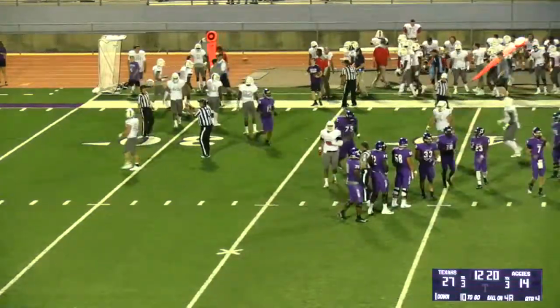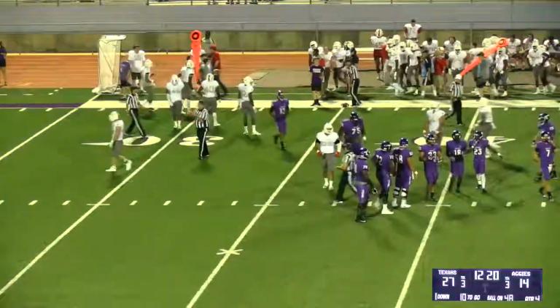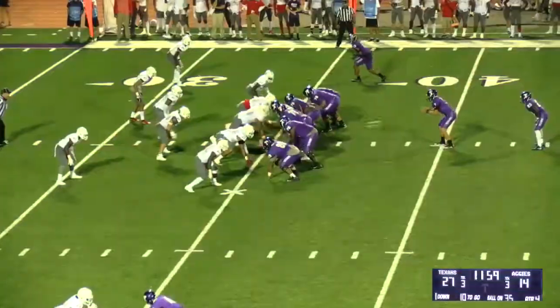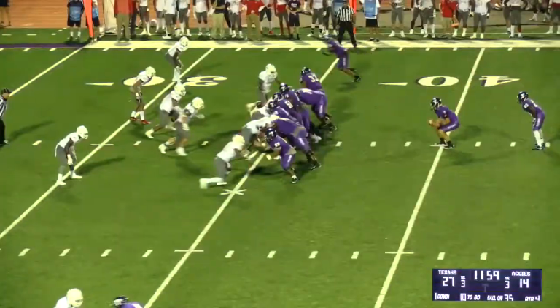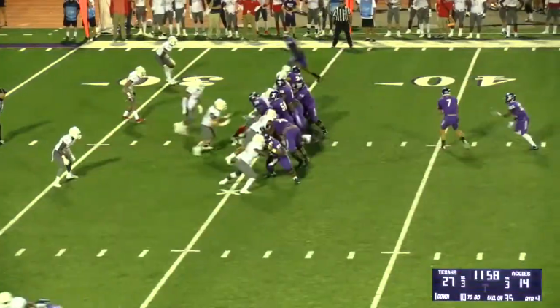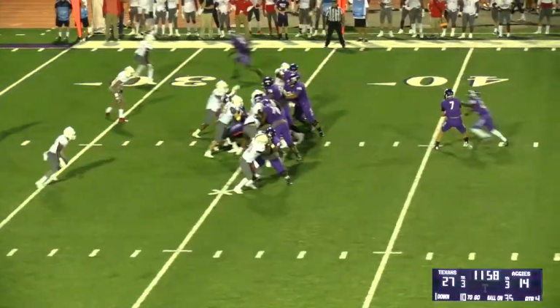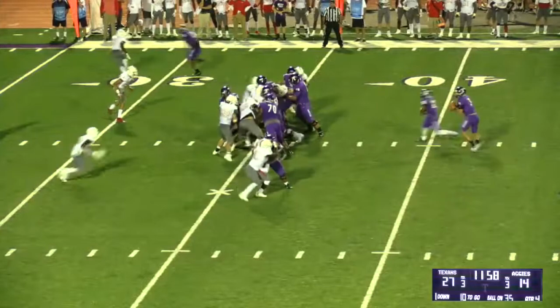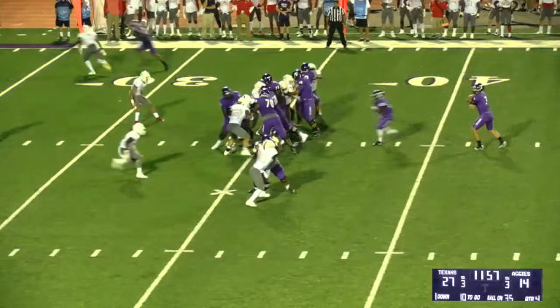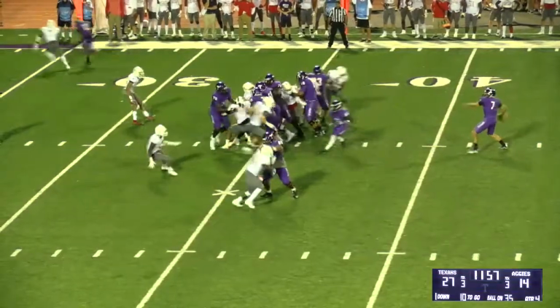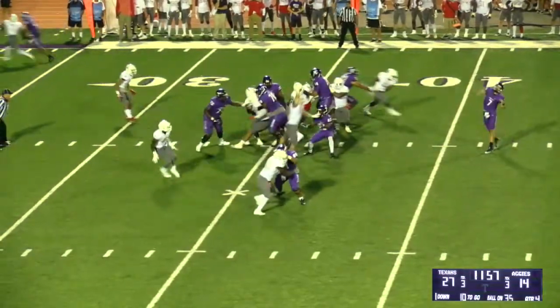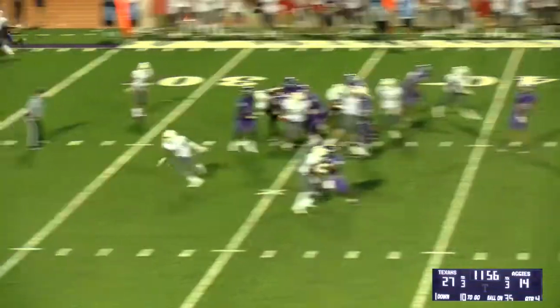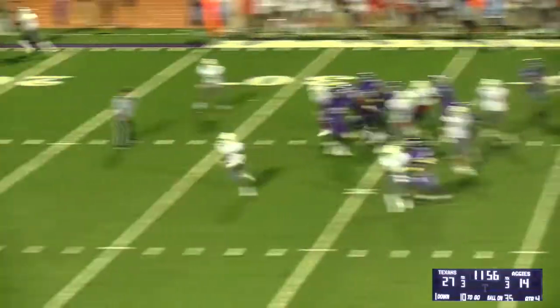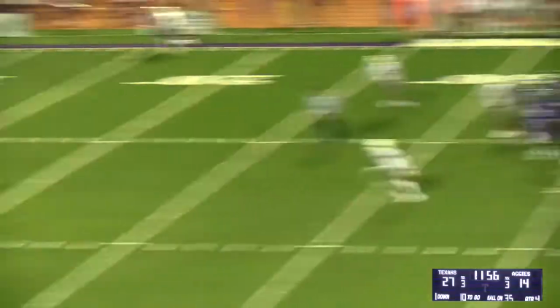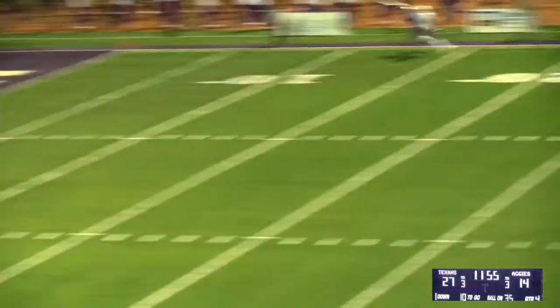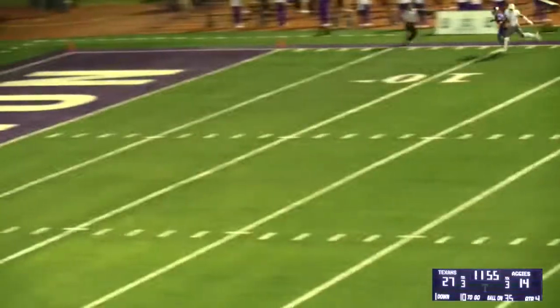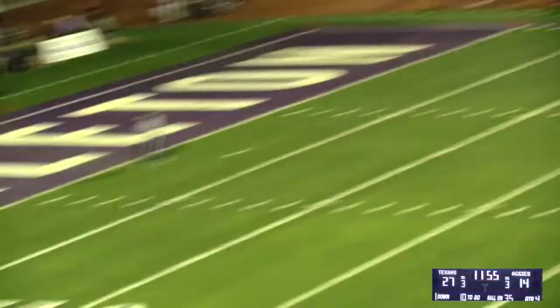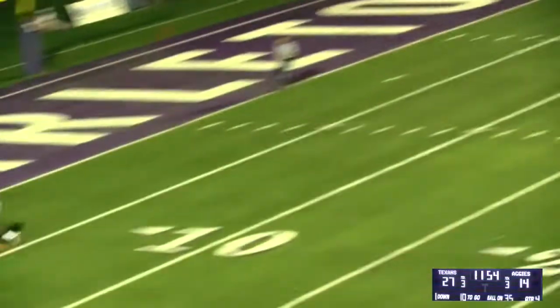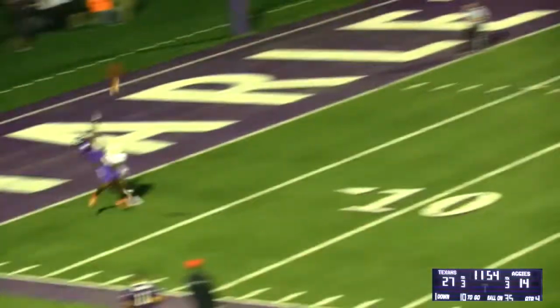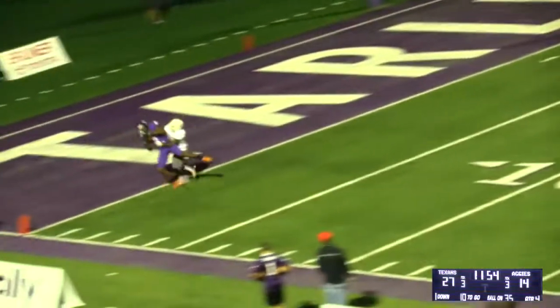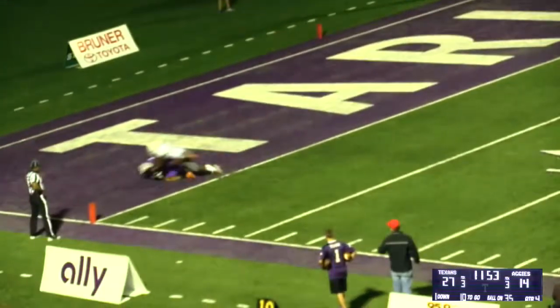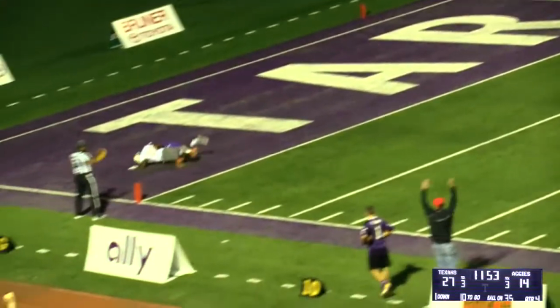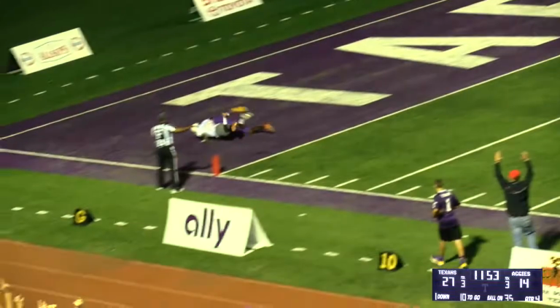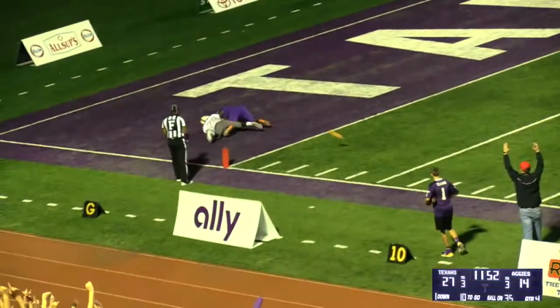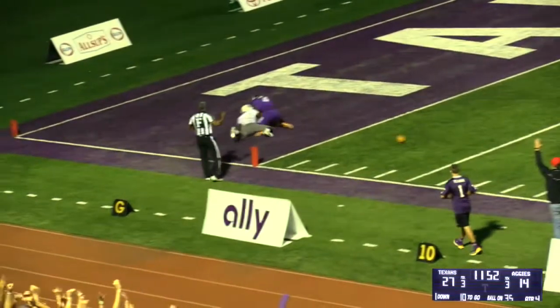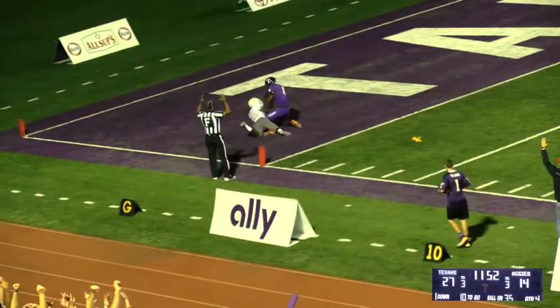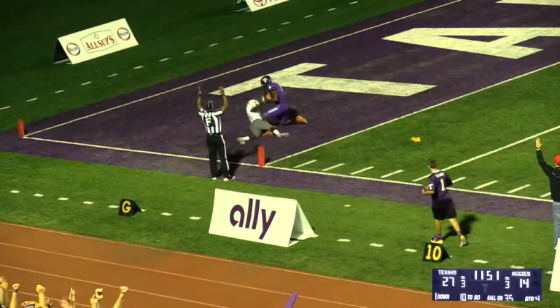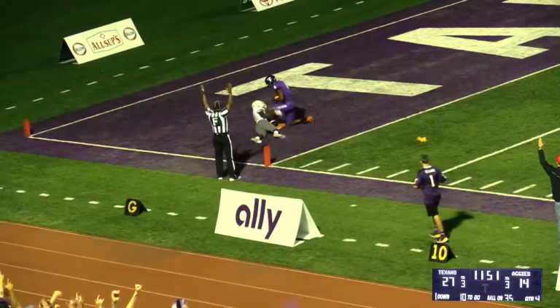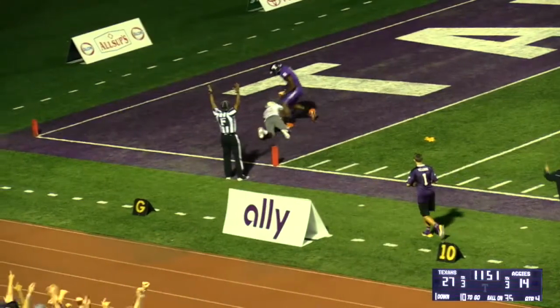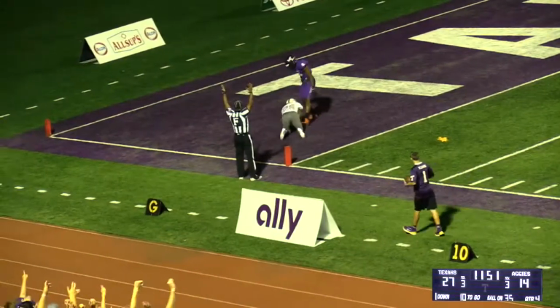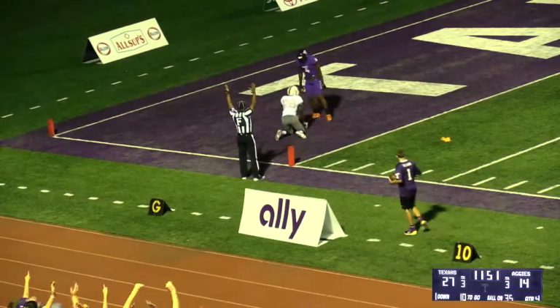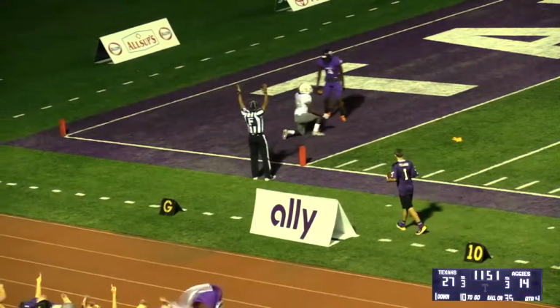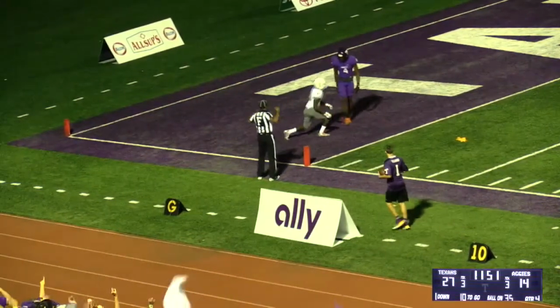Warner going deep — he'll go up to Jeff Thomas. Goes up and gets it. It'll be a touchdown.